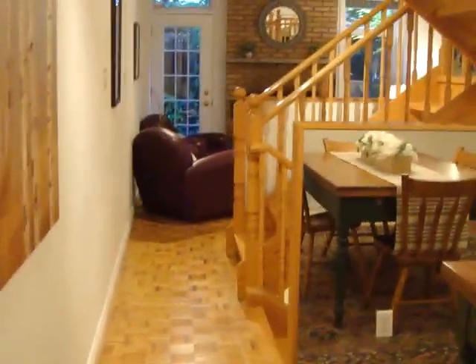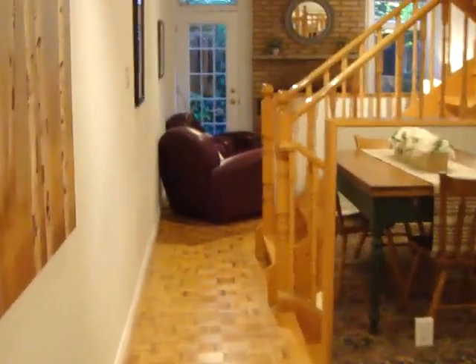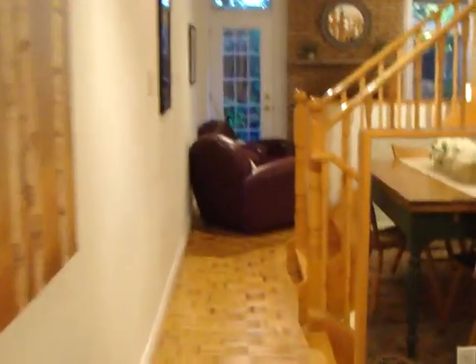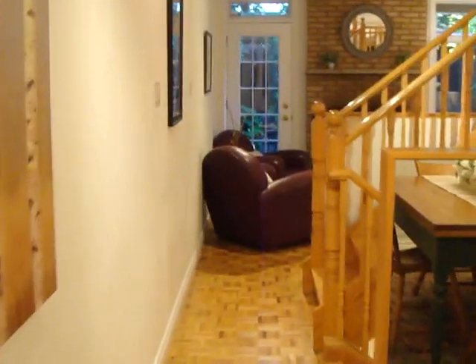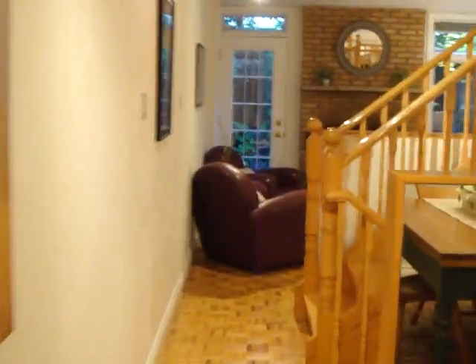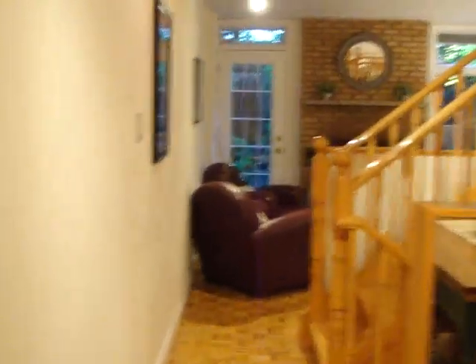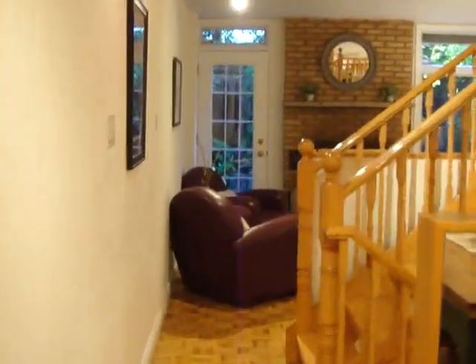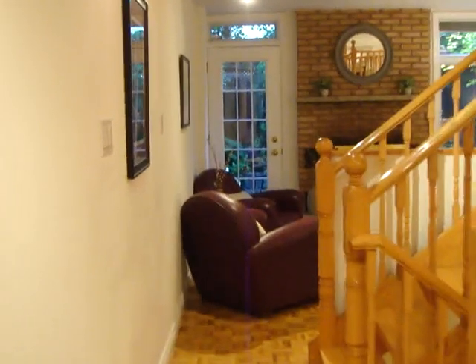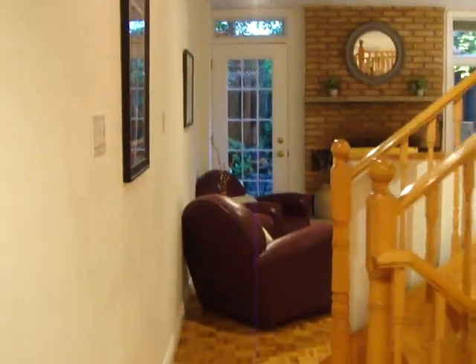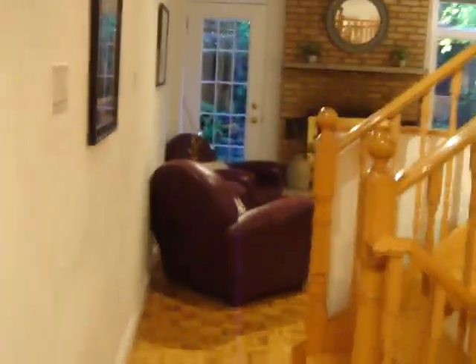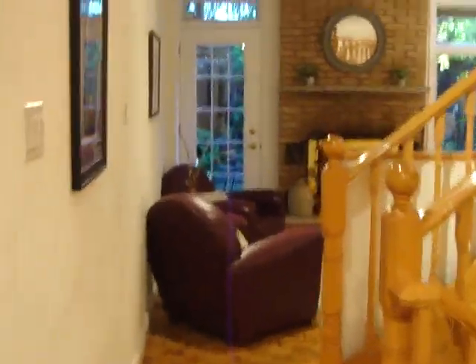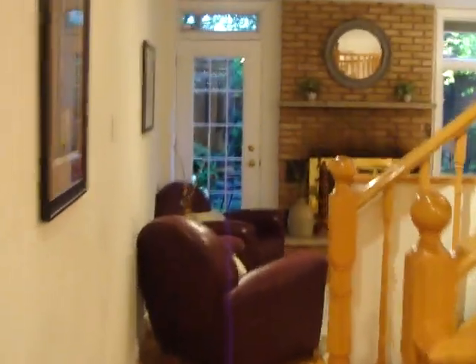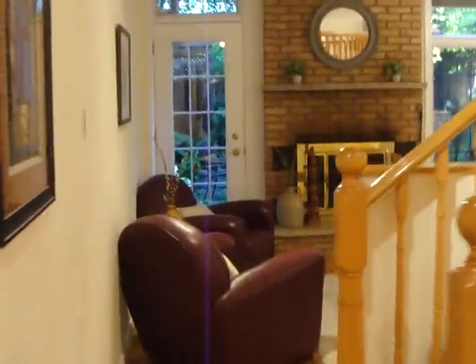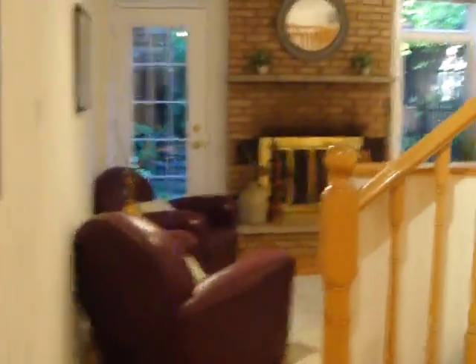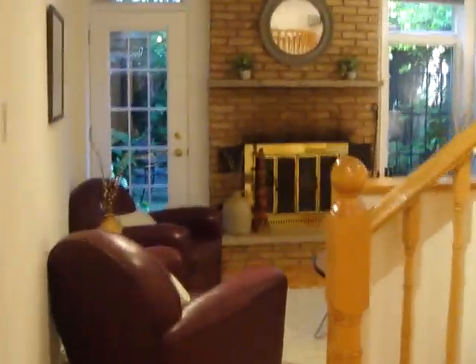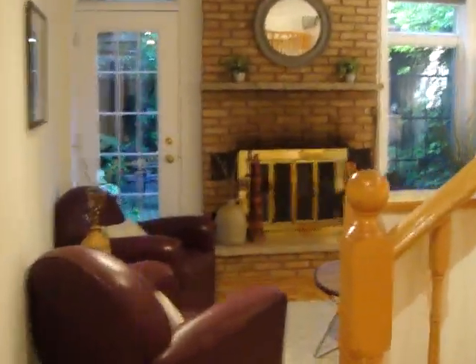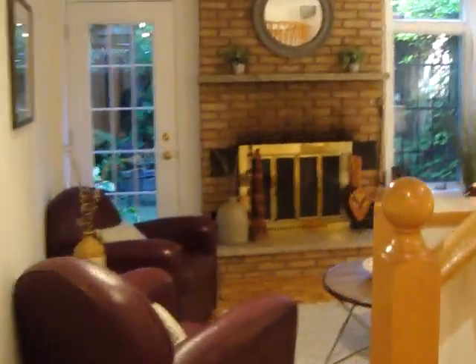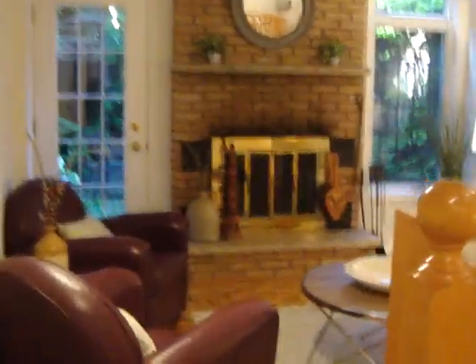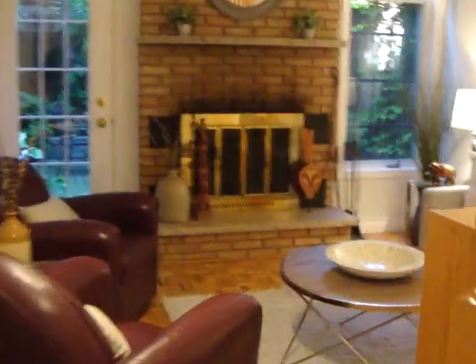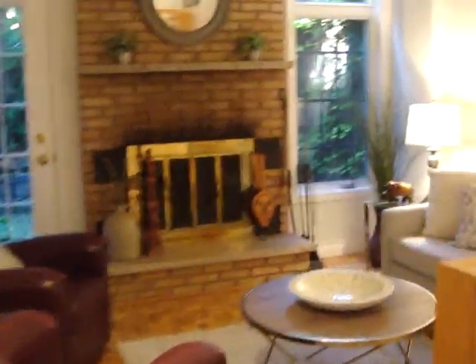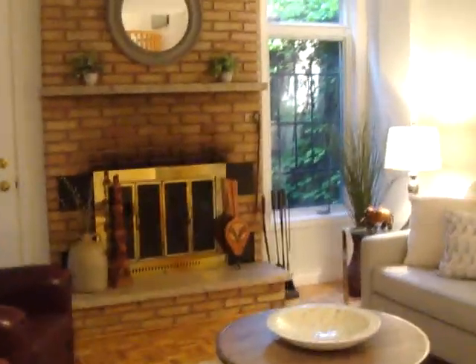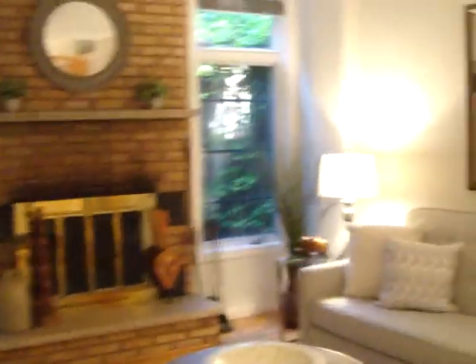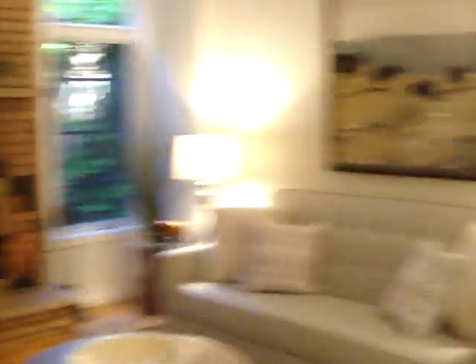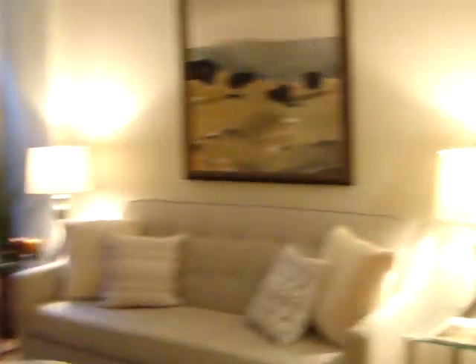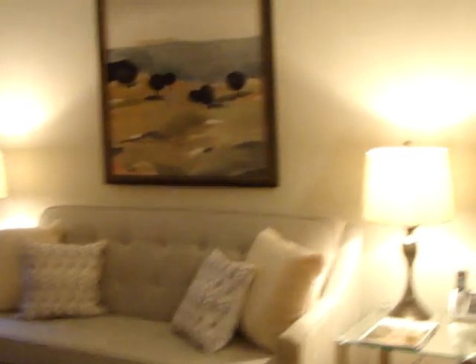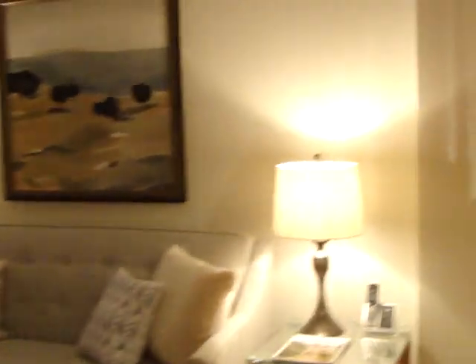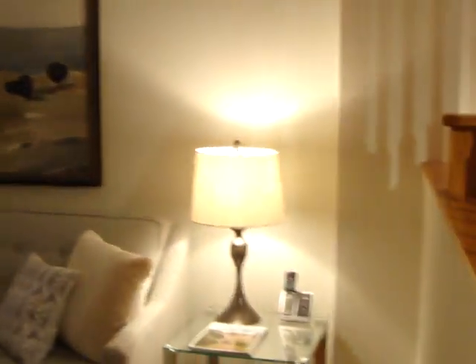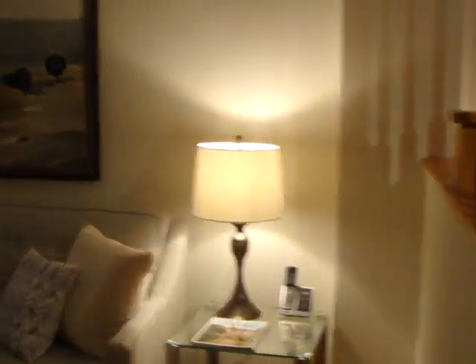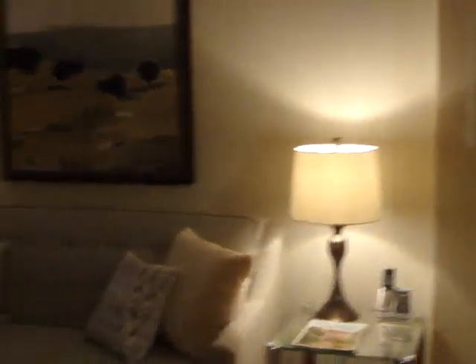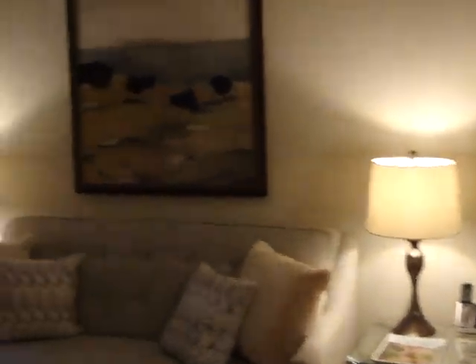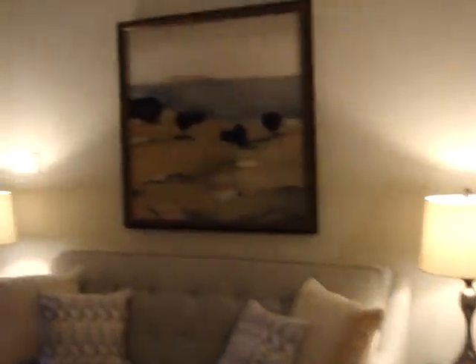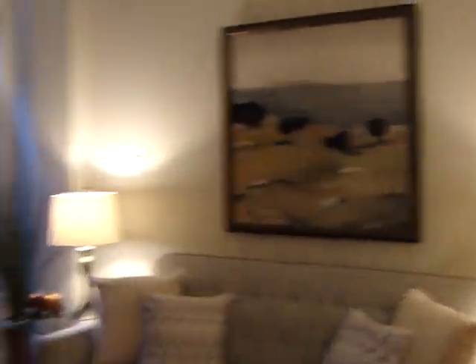We move into the back sitting area, which is sort of the living room. We've got a beautiful fireplace — it's nice and bright. This is a north-facing home.